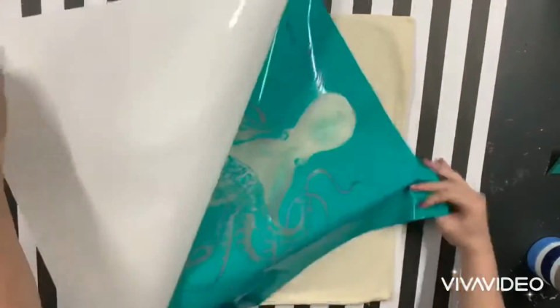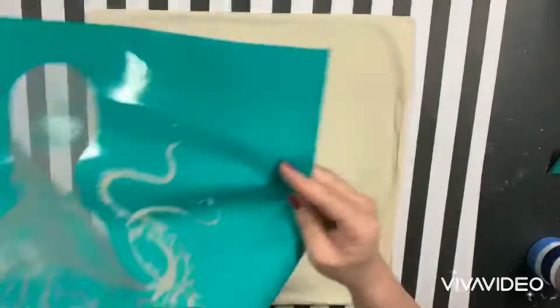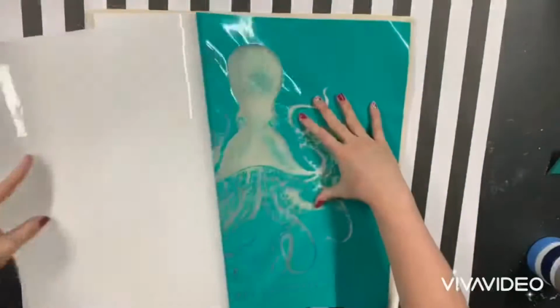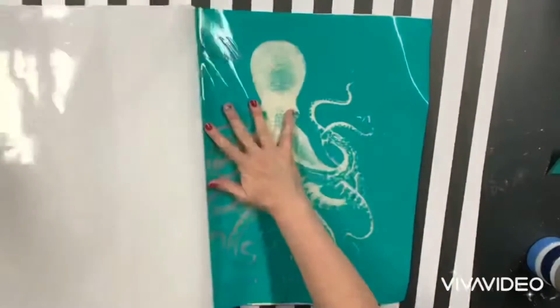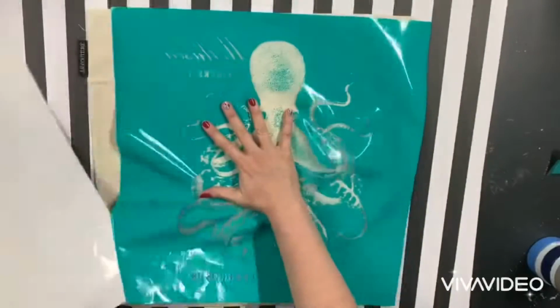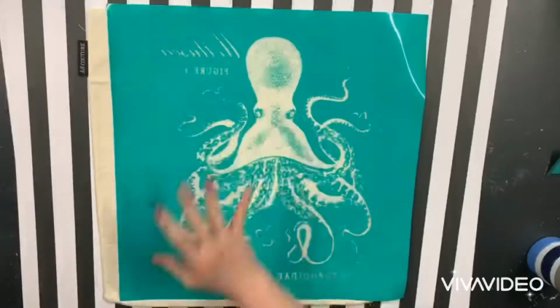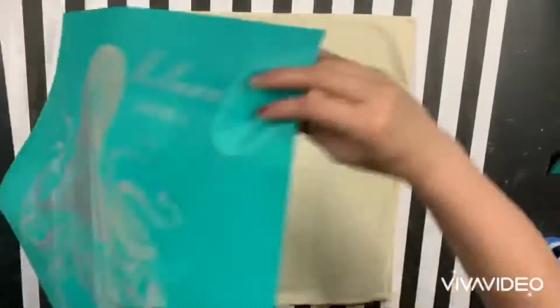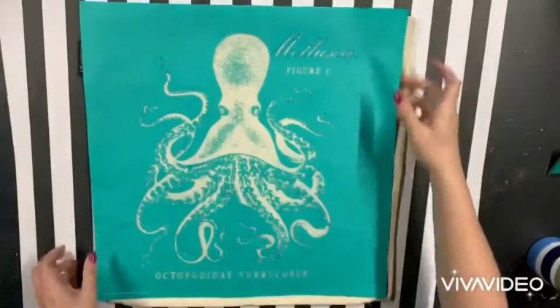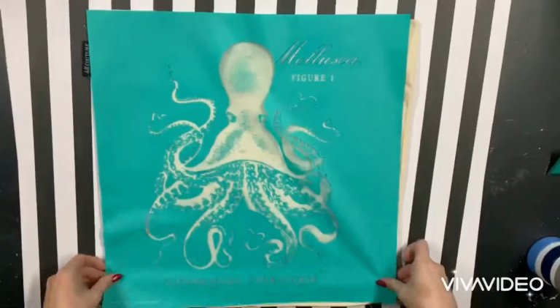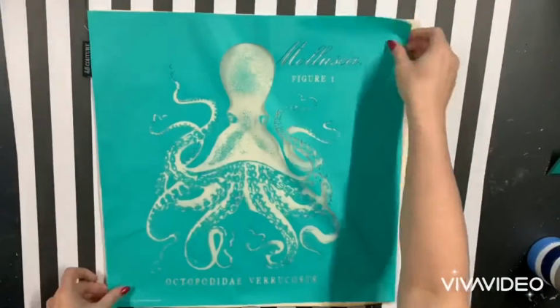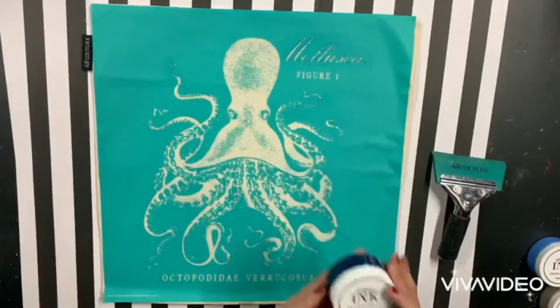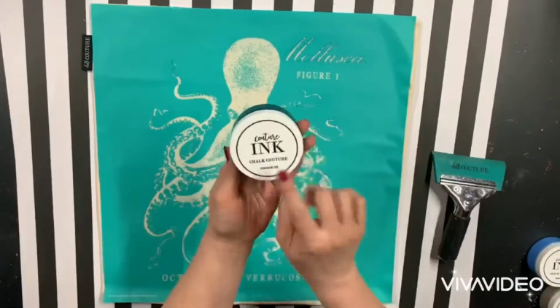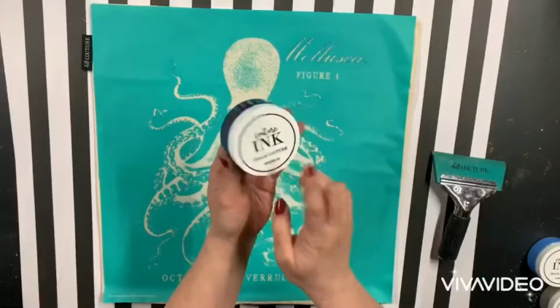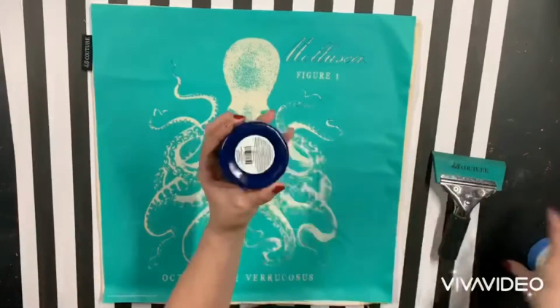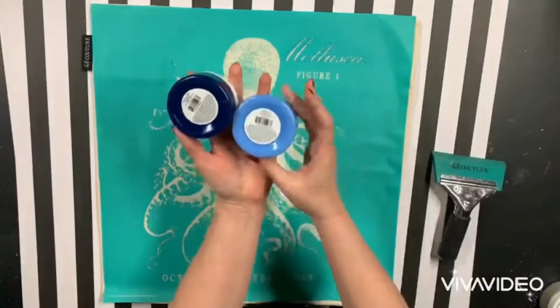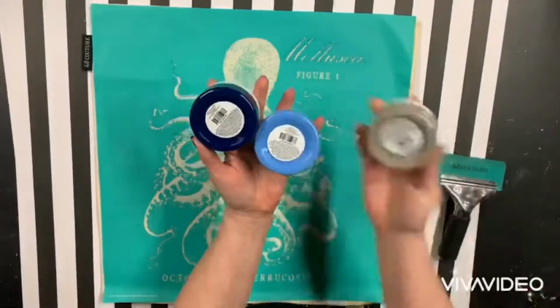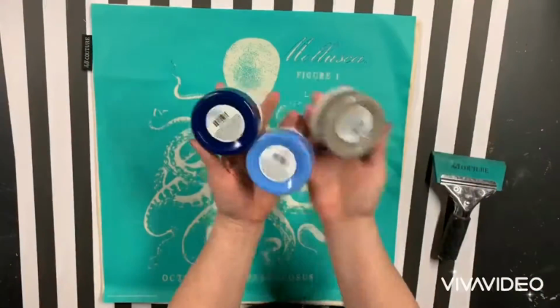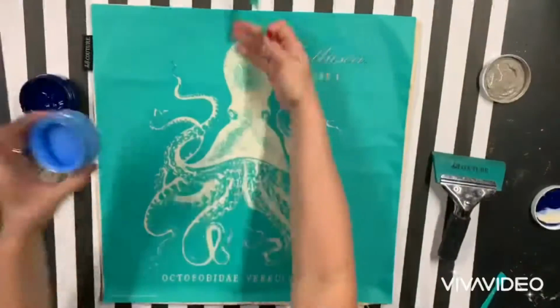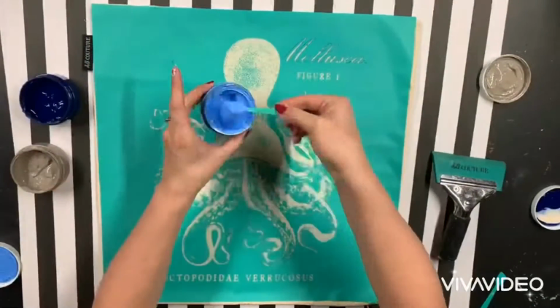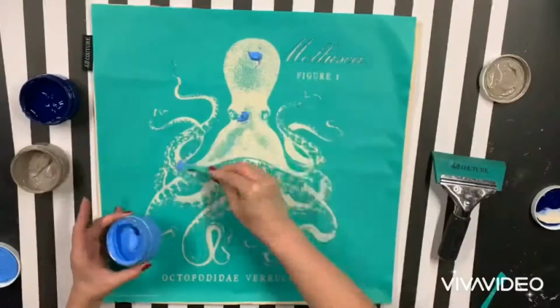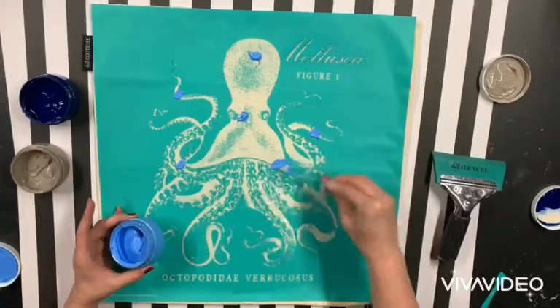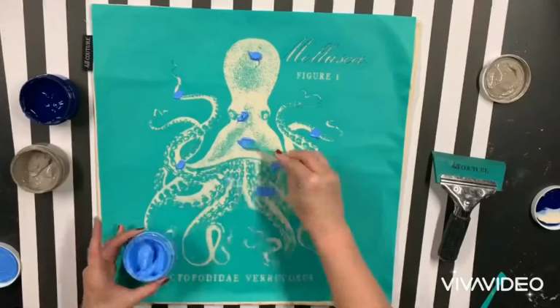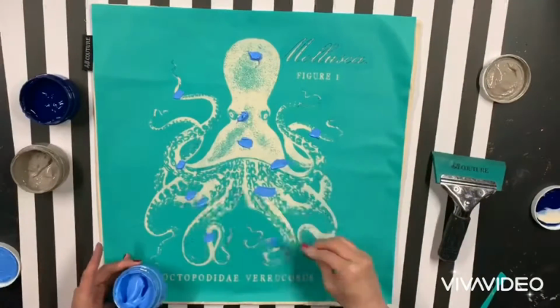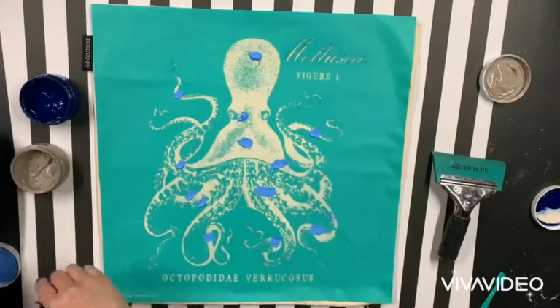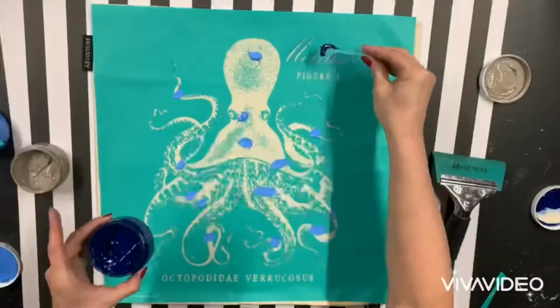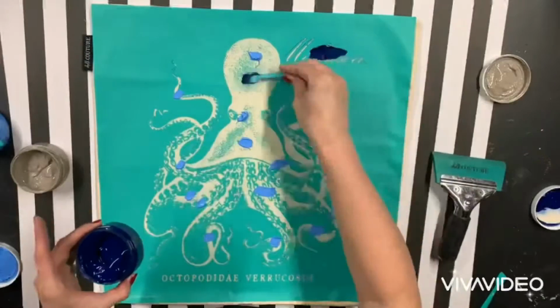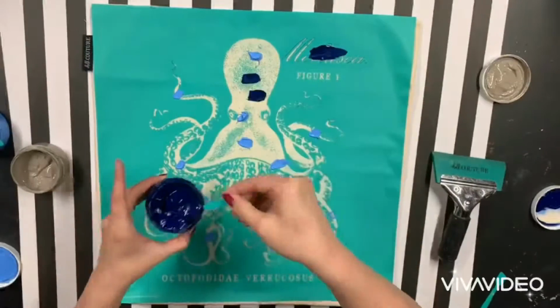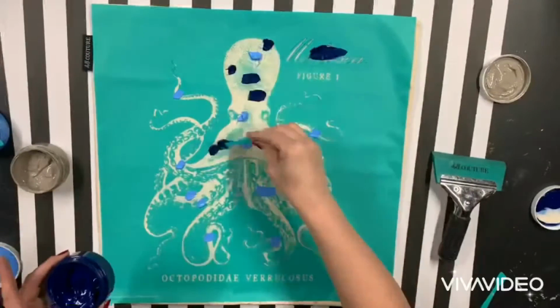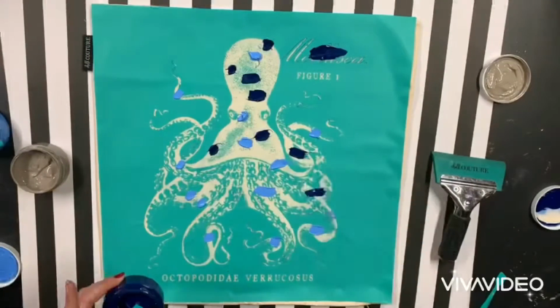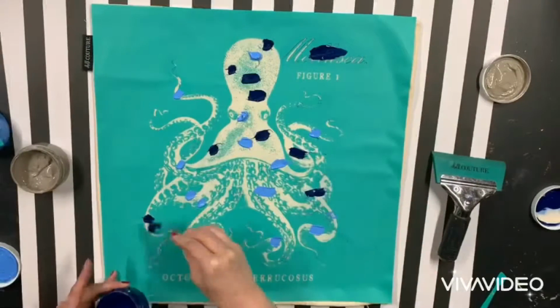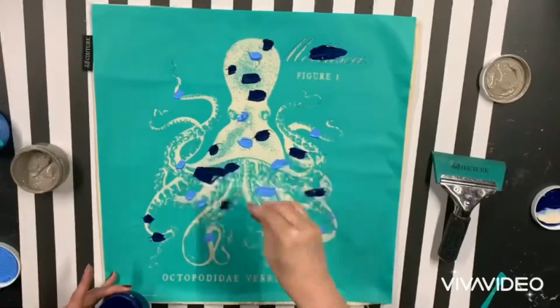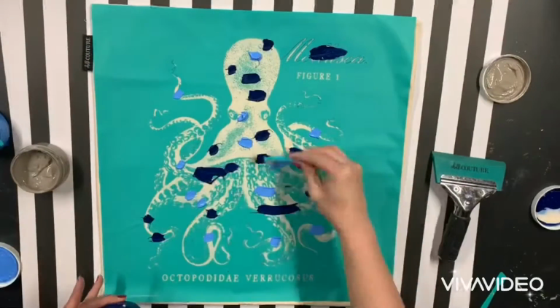Next I'm going to take my reusable silk screen transfer and put it directly right onto the pillow case. I'm using three different colors of couture ink. The inks have a white lid, they are not water soluble, and they need to be heat set to become permanent.